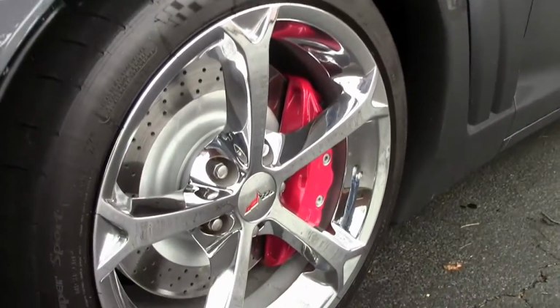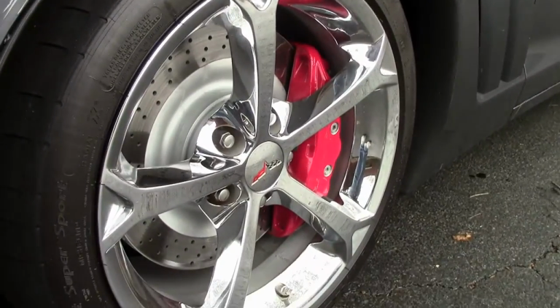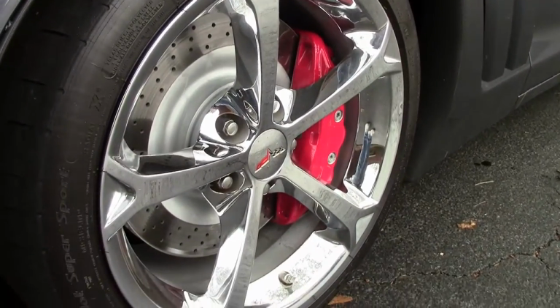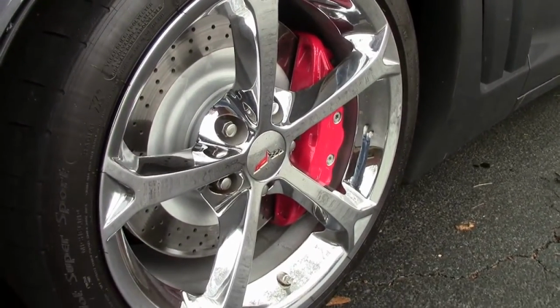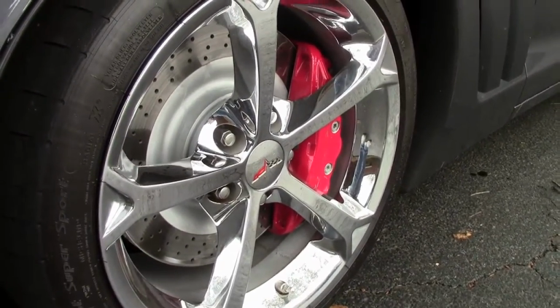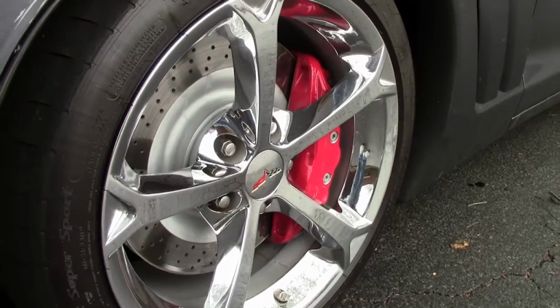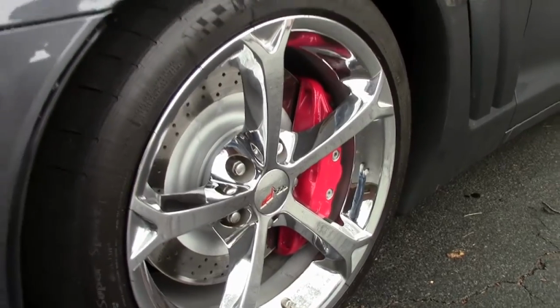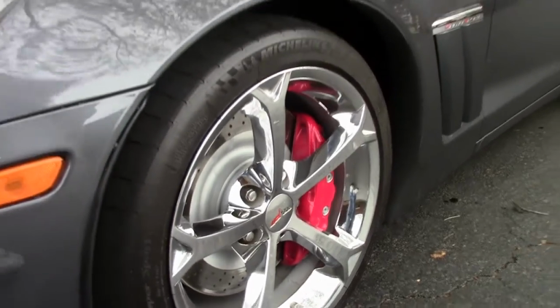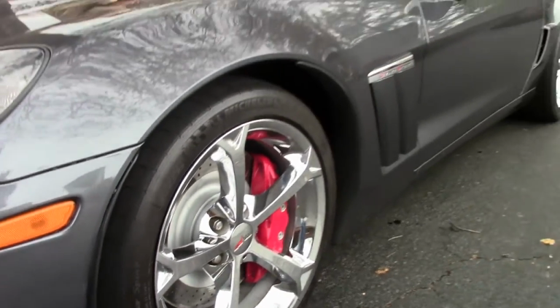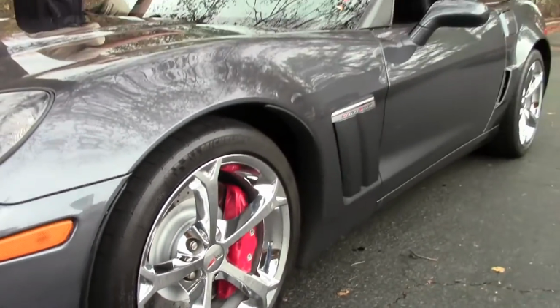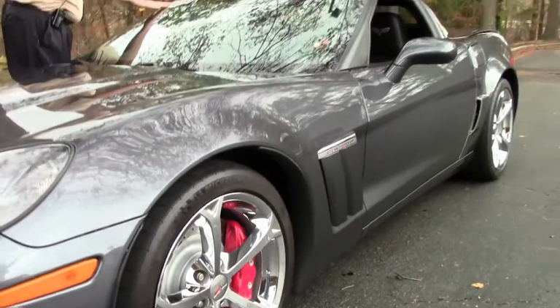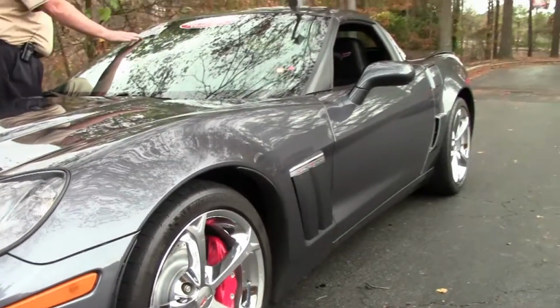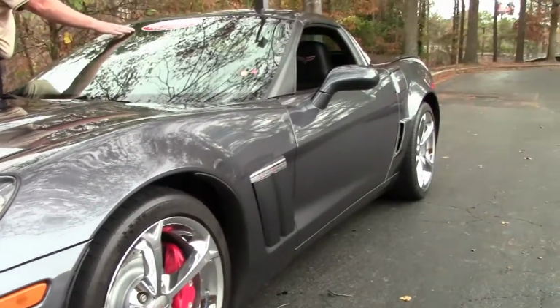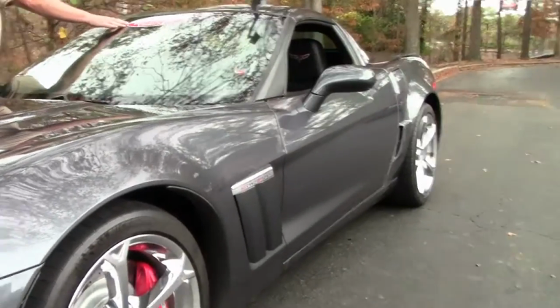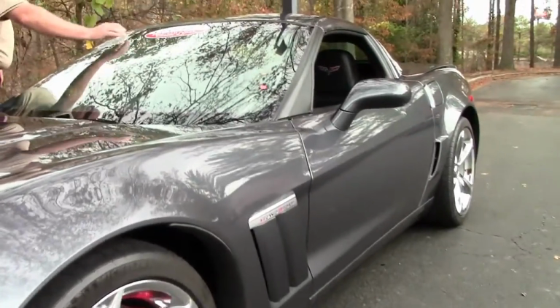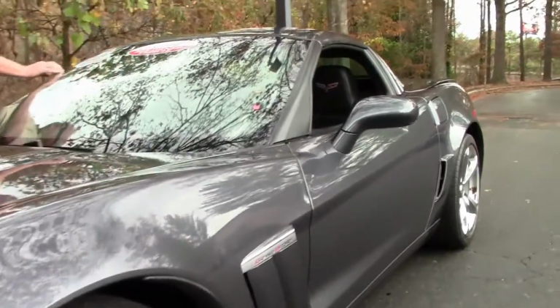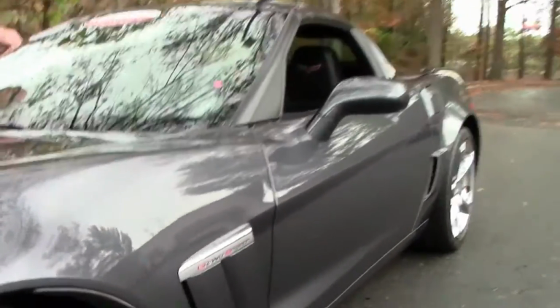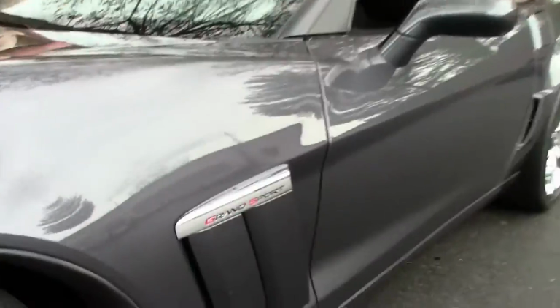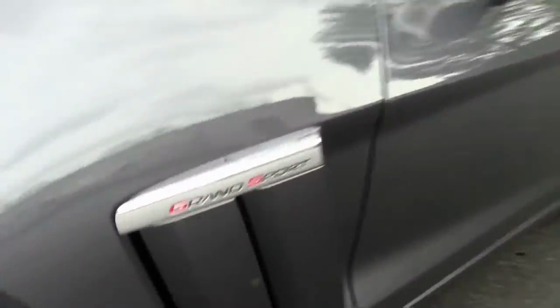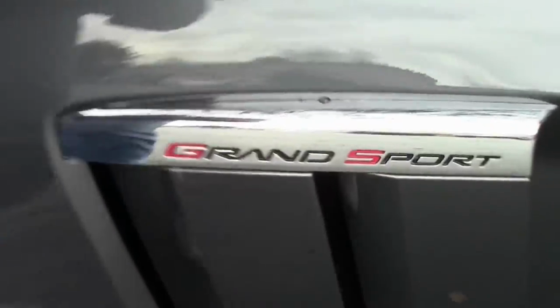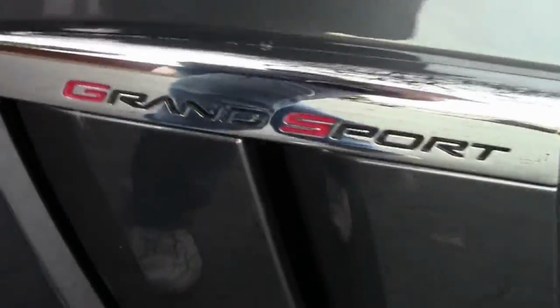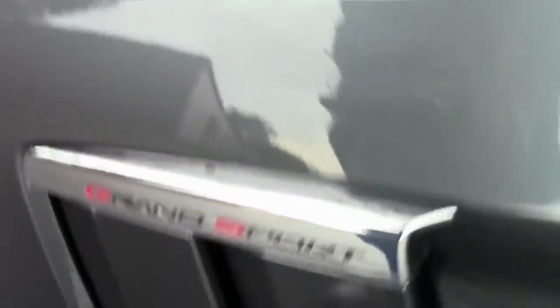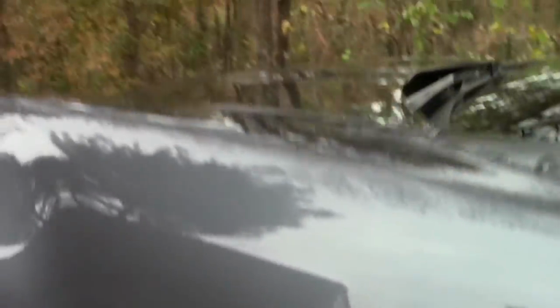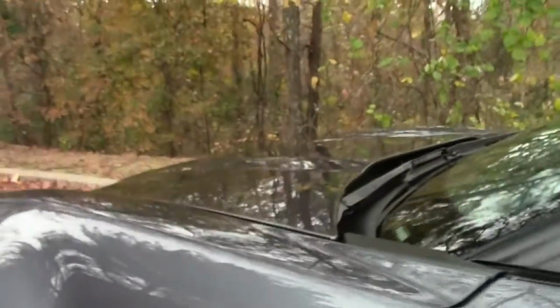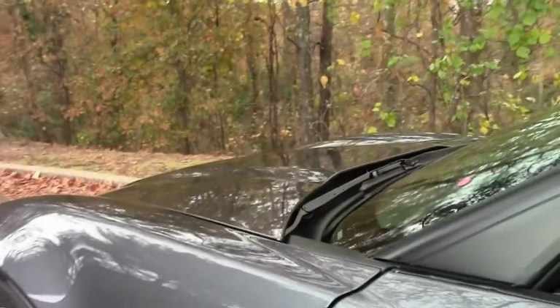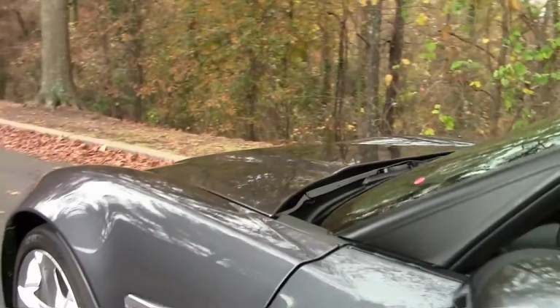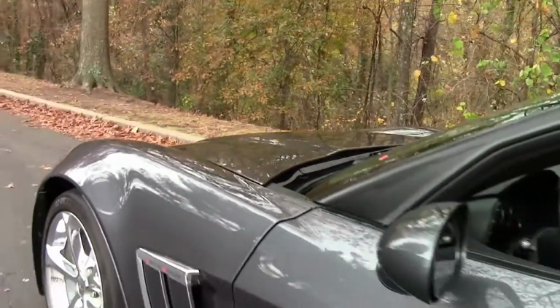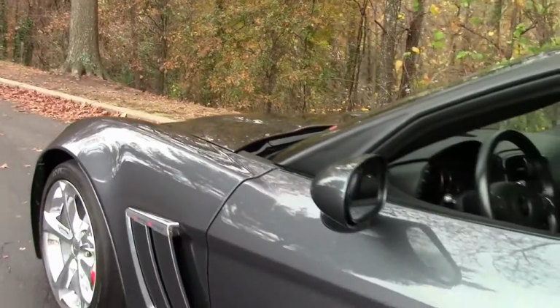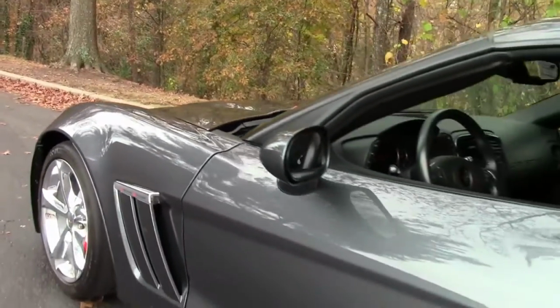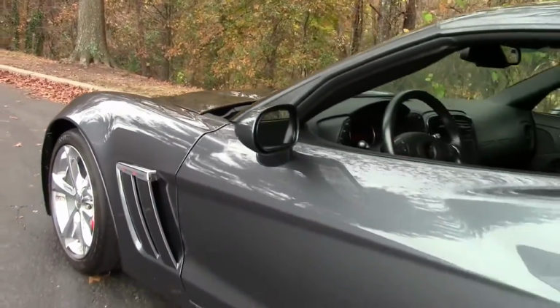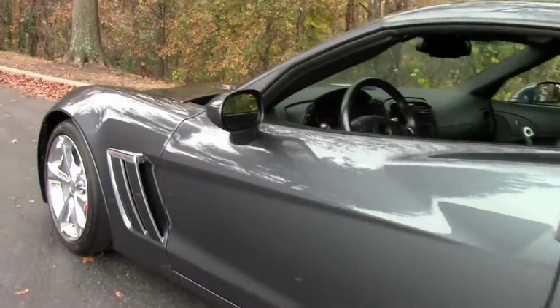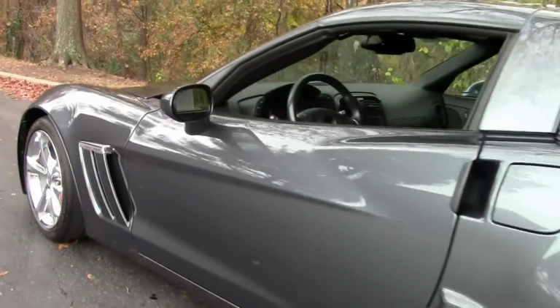This is a one-owner car. We have a one-owner Carfax, certified pre-owned as you can see, and we are offering our free two-year and/or 50,000 mile Buy a Vet limited warranty.